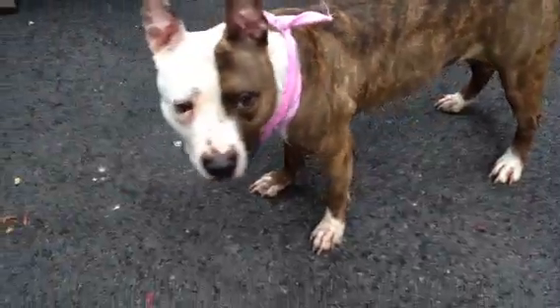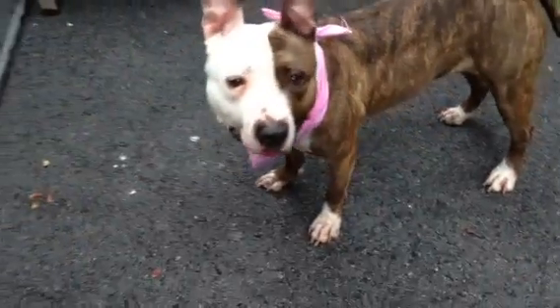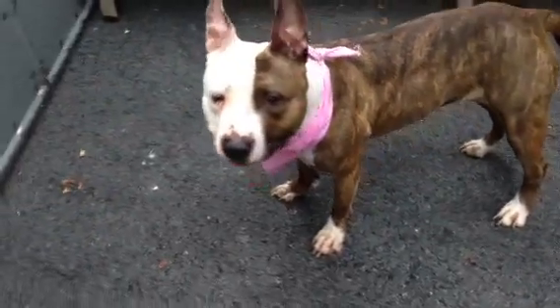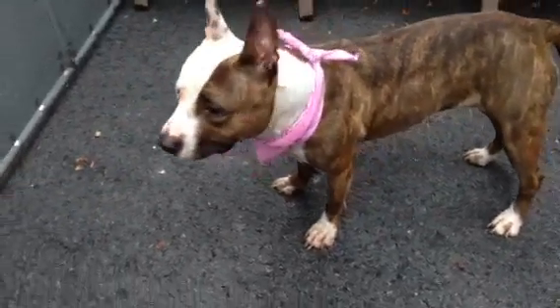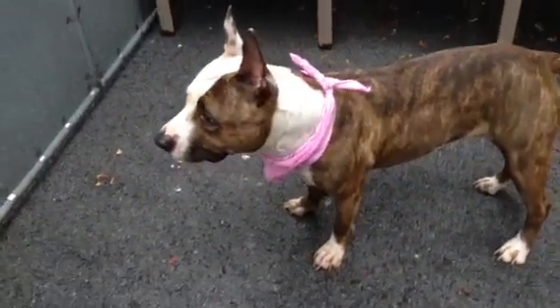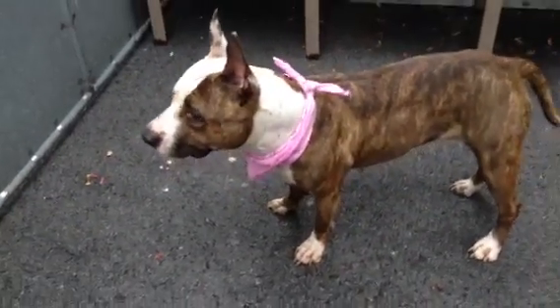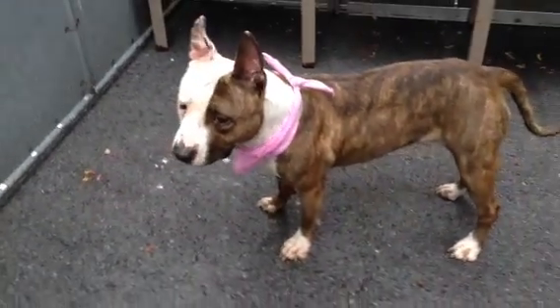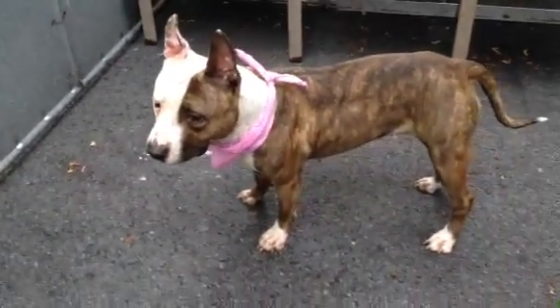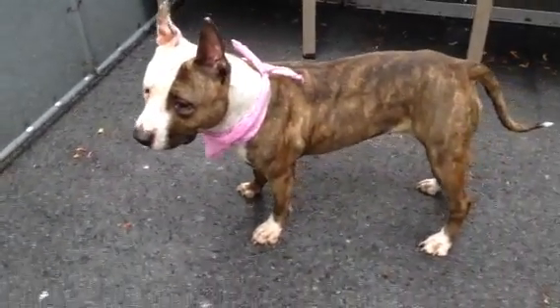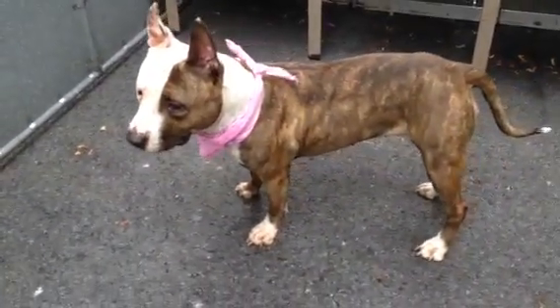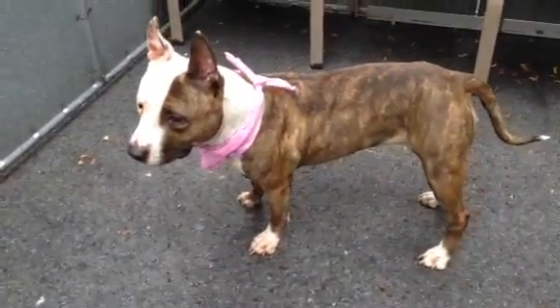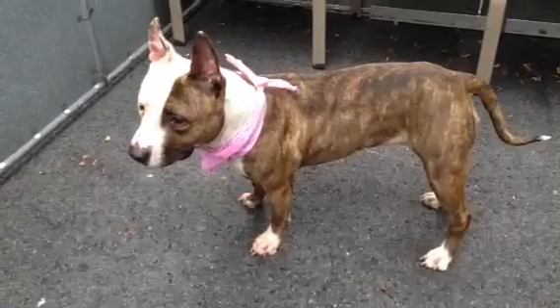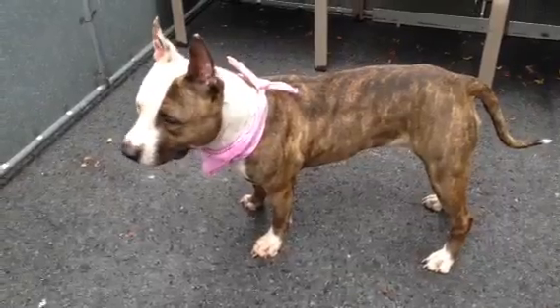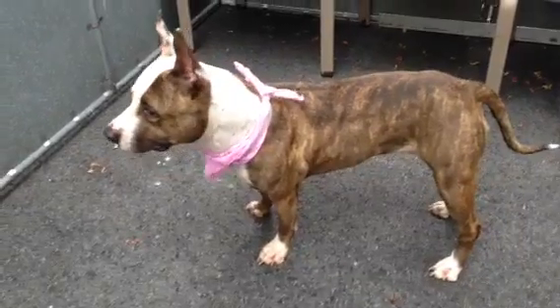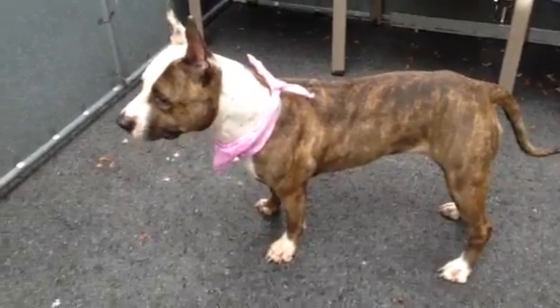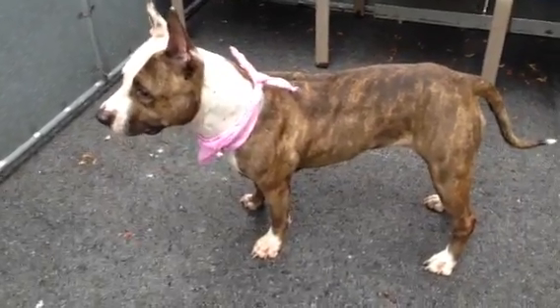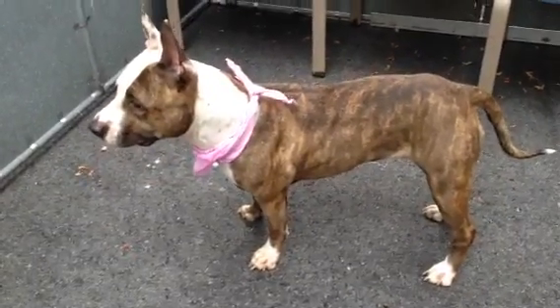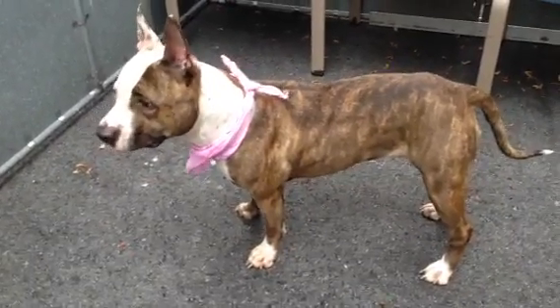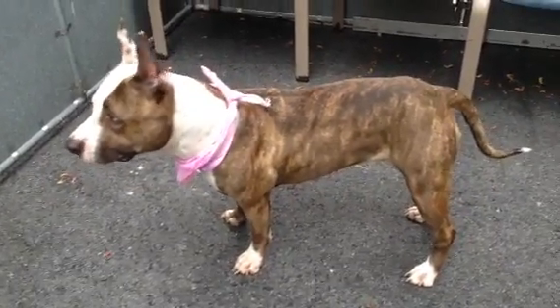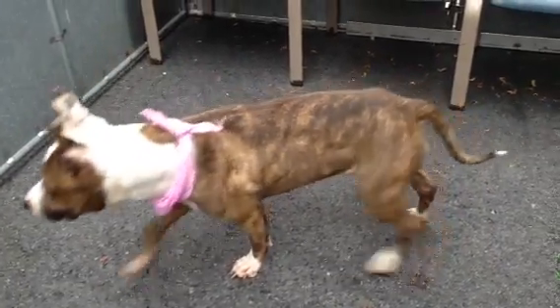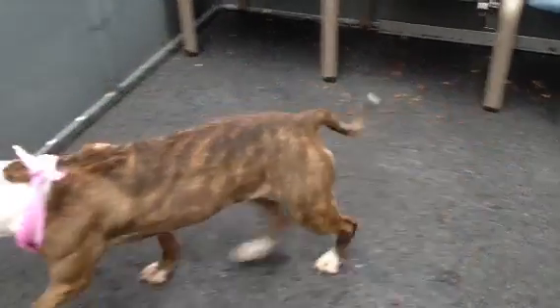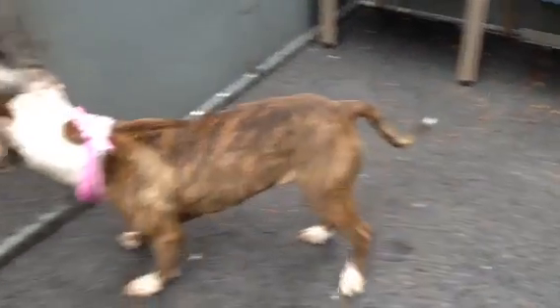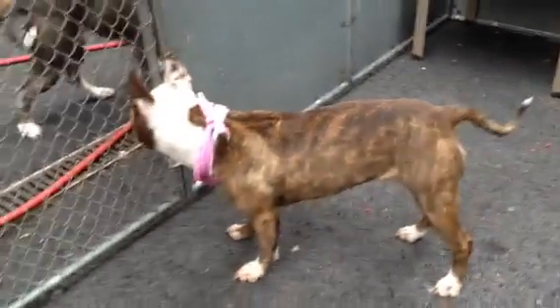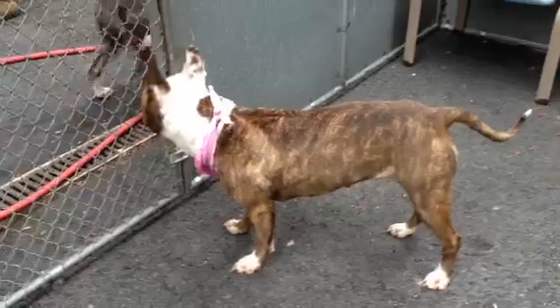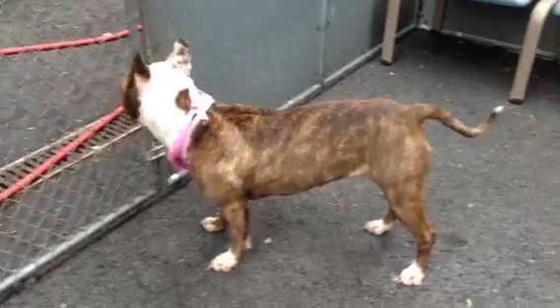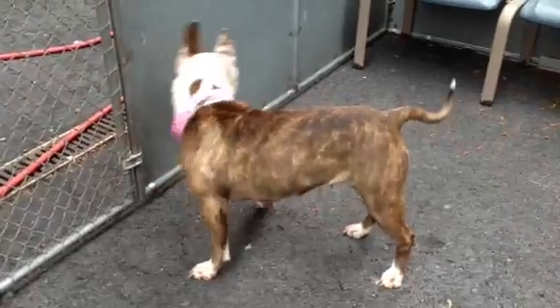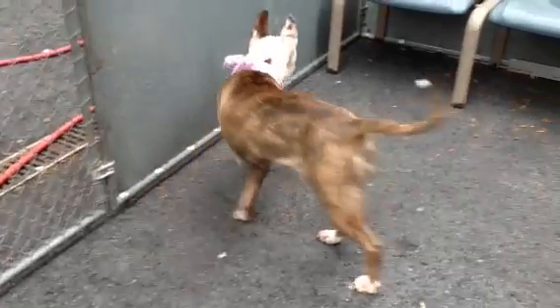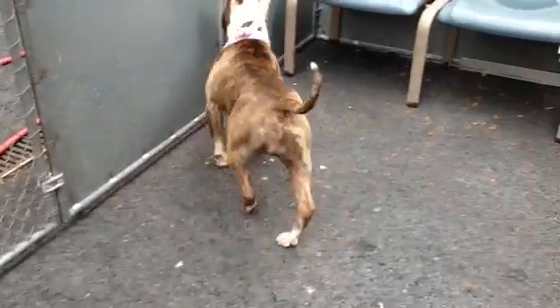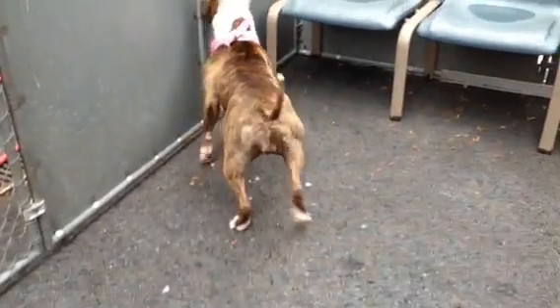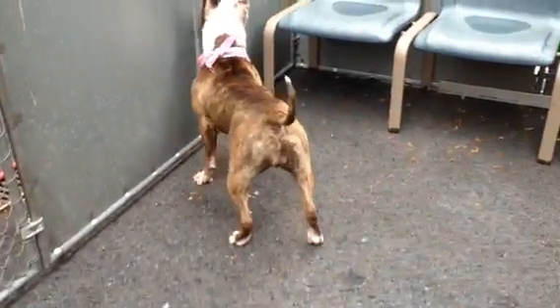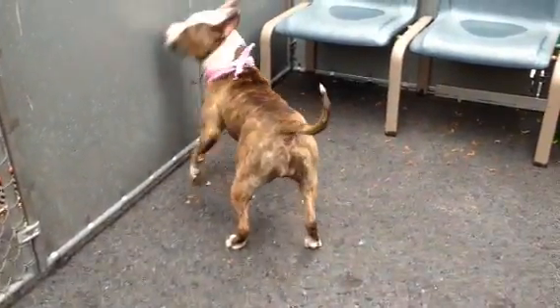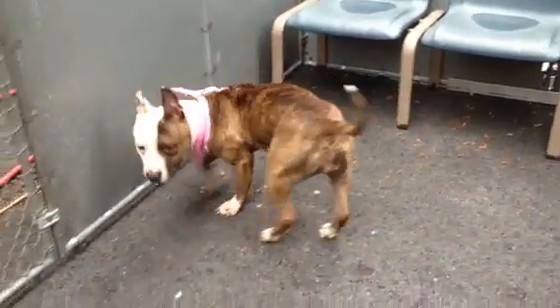She's really — looking at her walking, she's just all muscle. She's probably been a mom a couple of times. She's just a really, very, very sweet little girl.